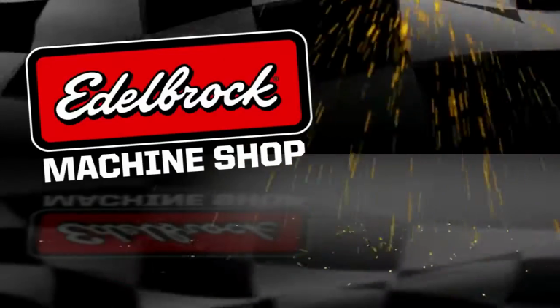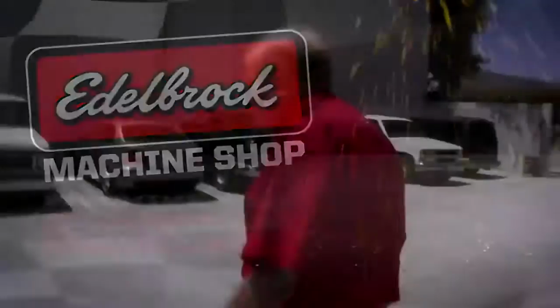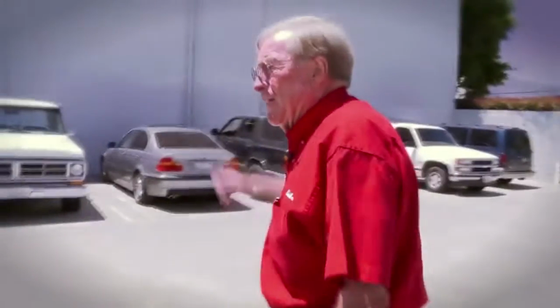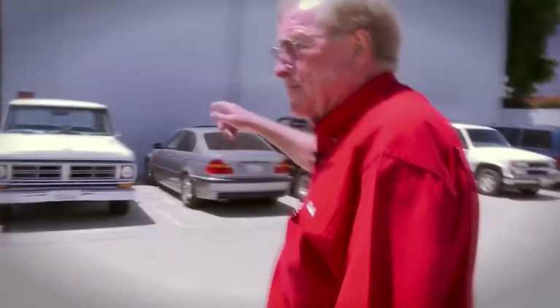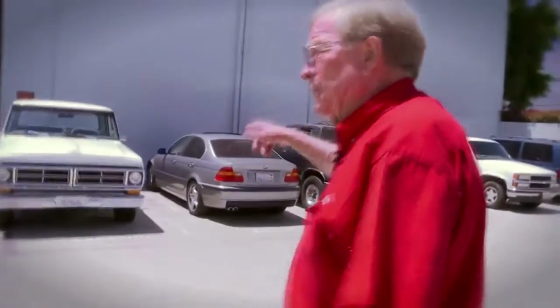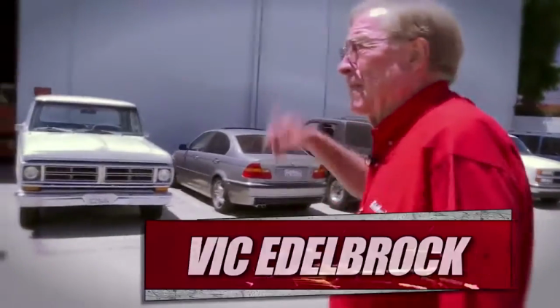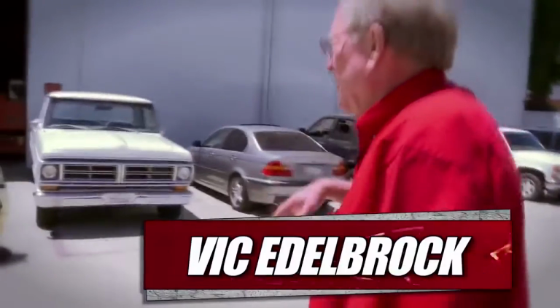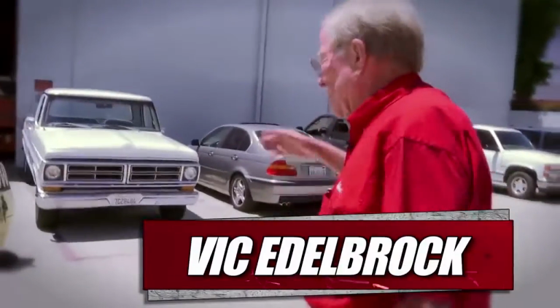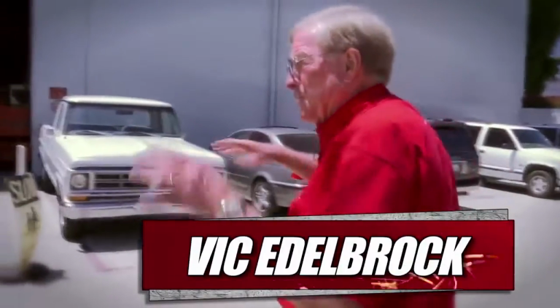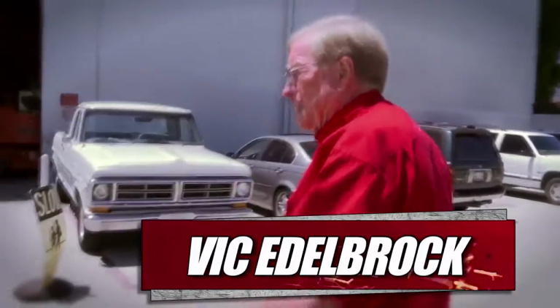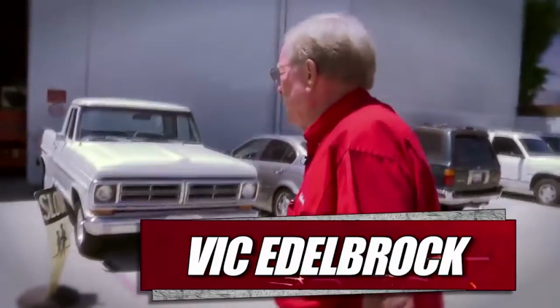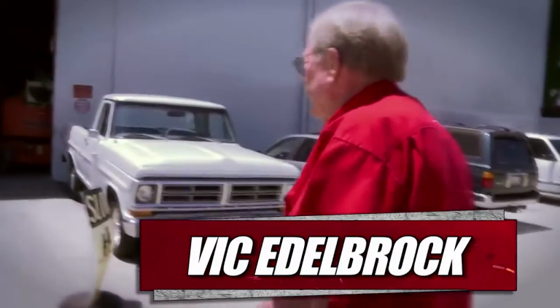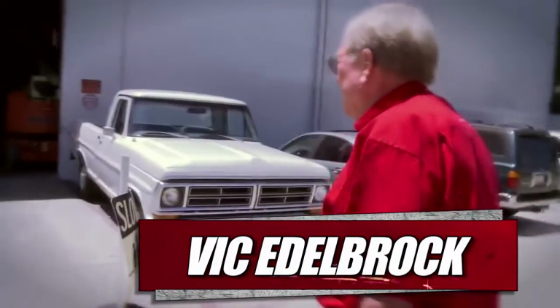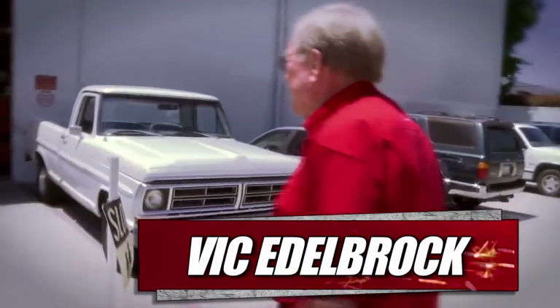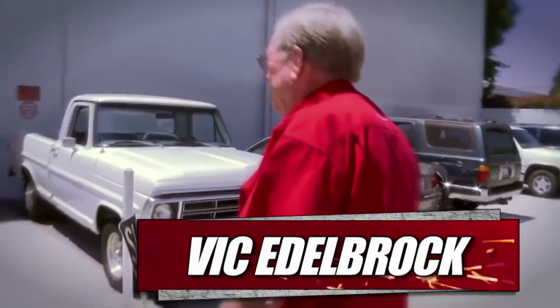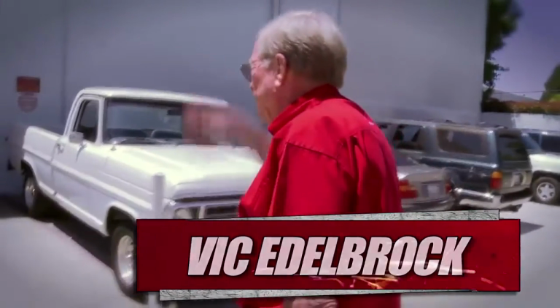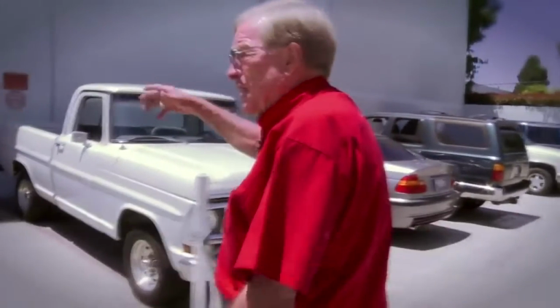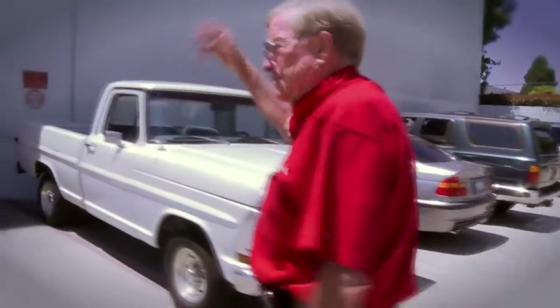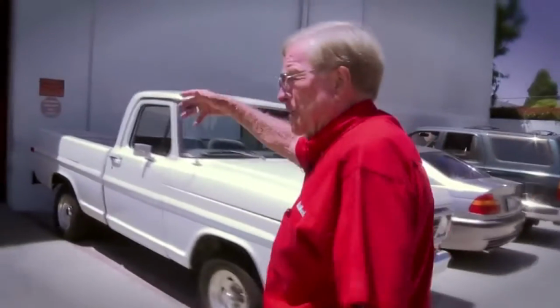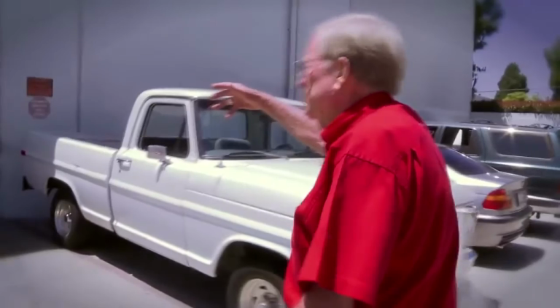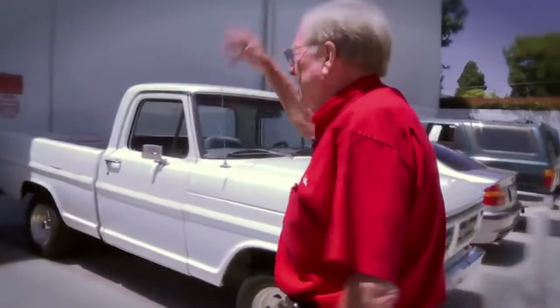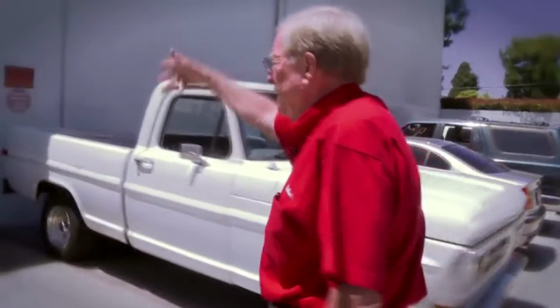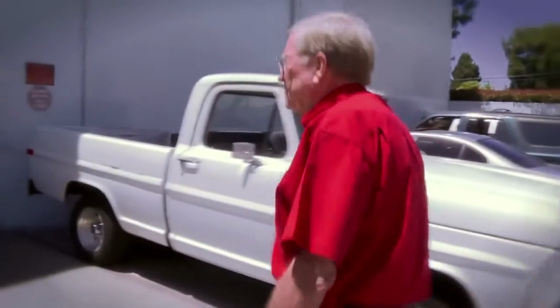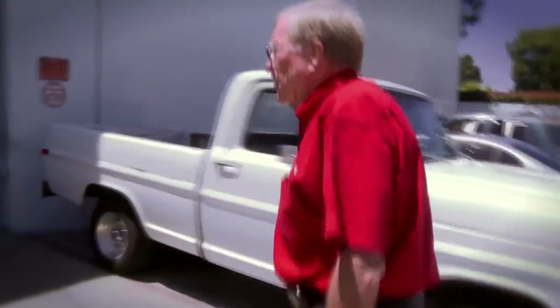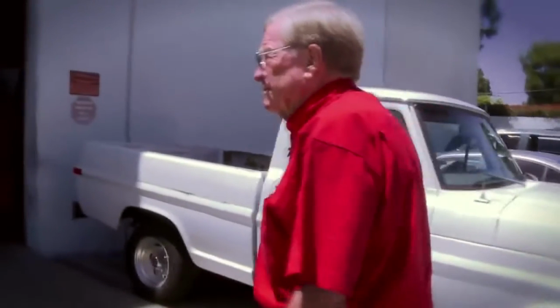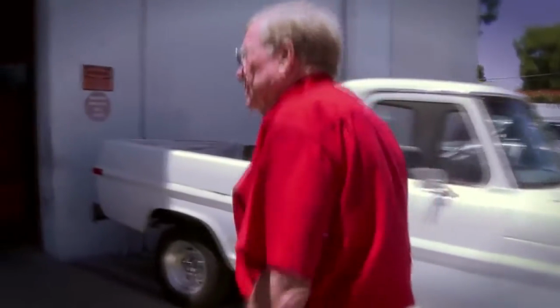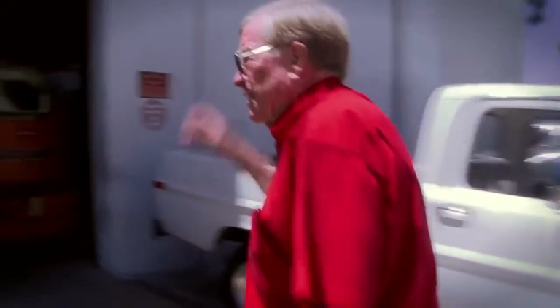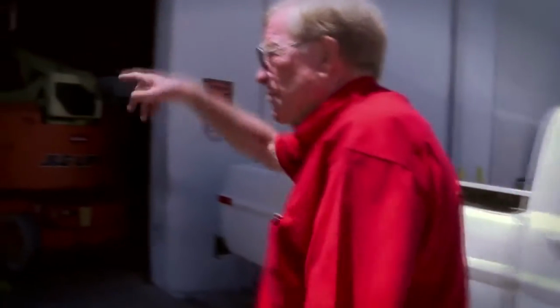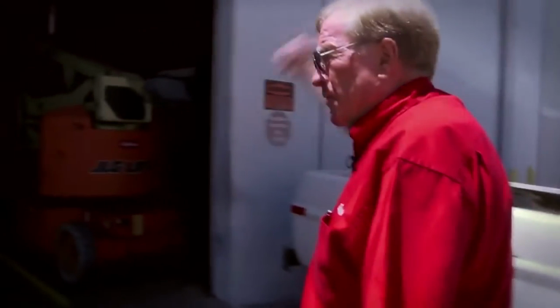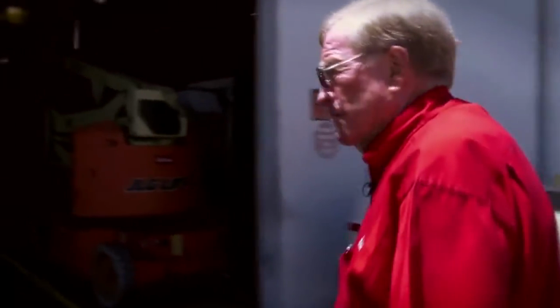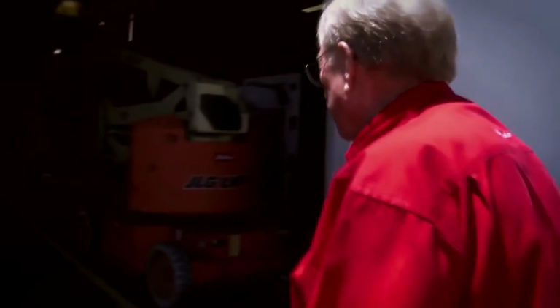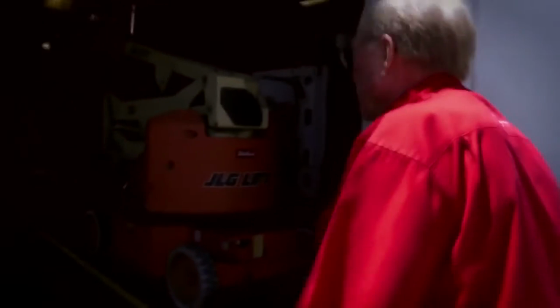This is 95,000 square feet — three buildings that we joined together. It's got manifold production, cylinder head production, and small part production. Then it goes in a truck and goes across the way before we ship it.